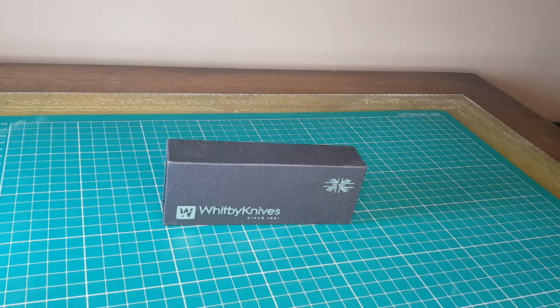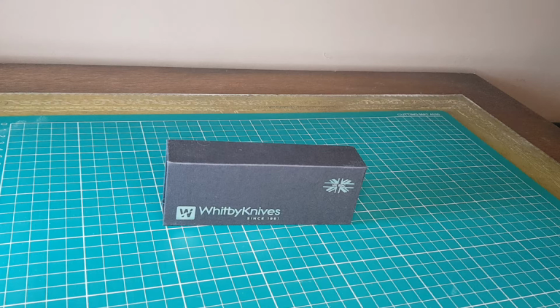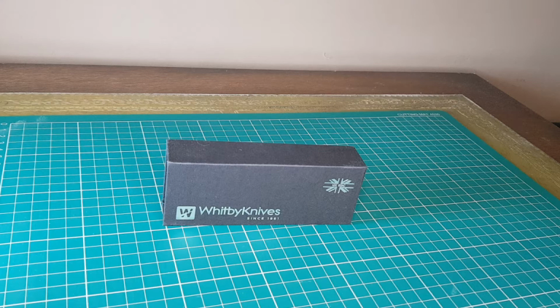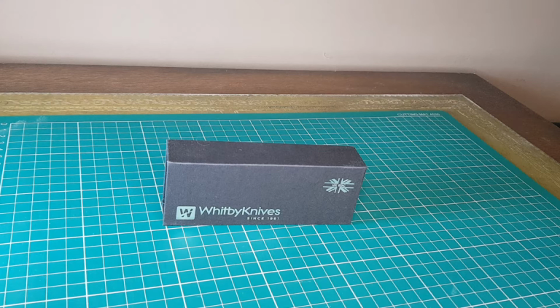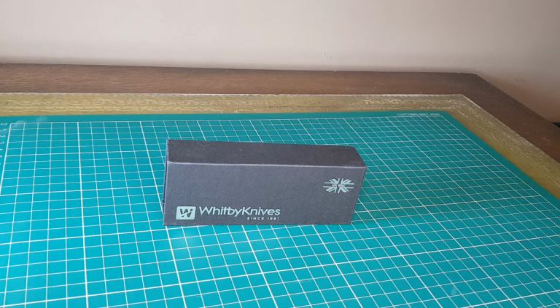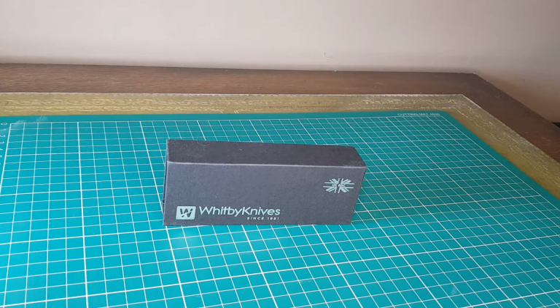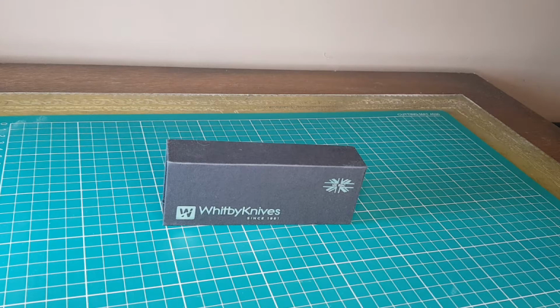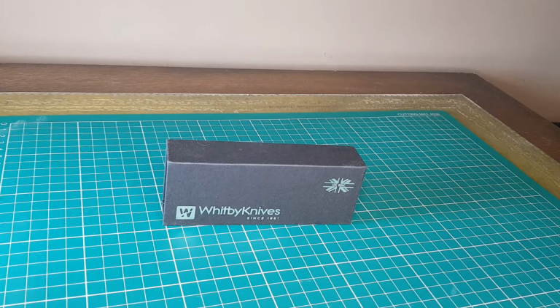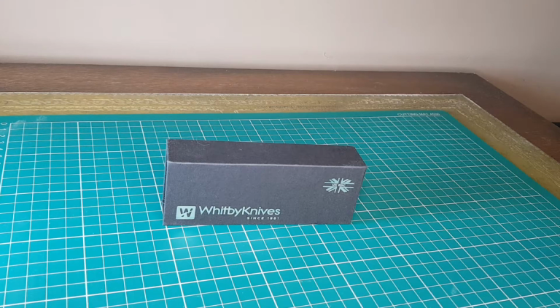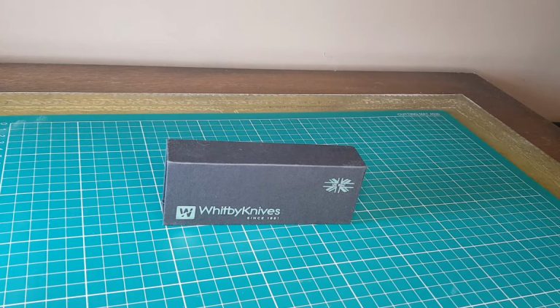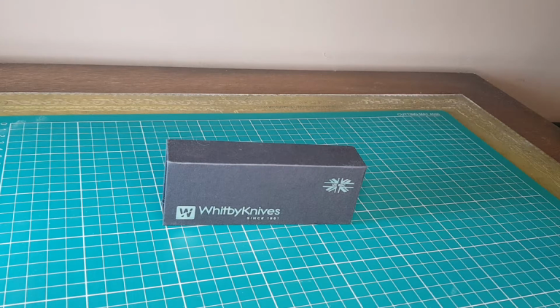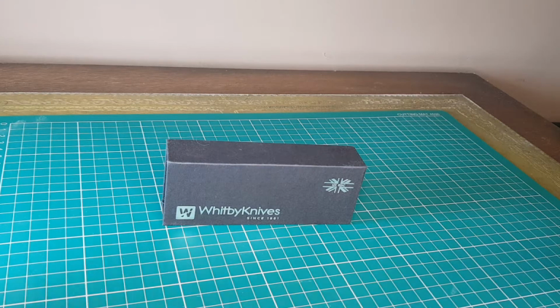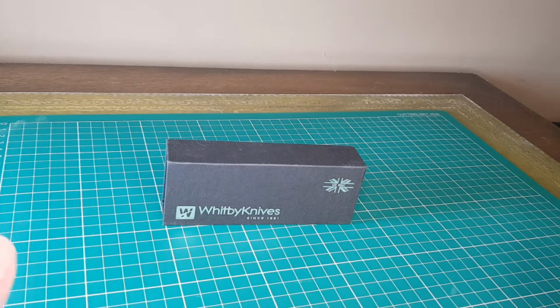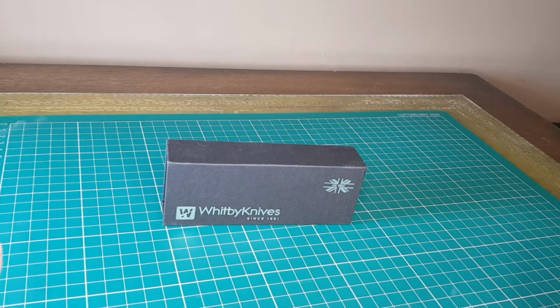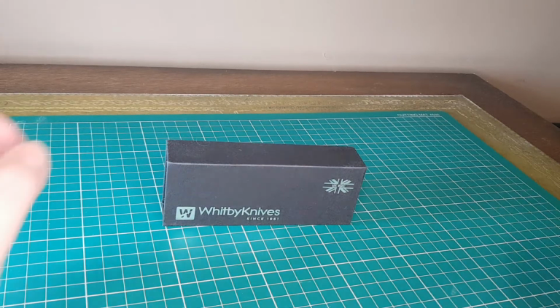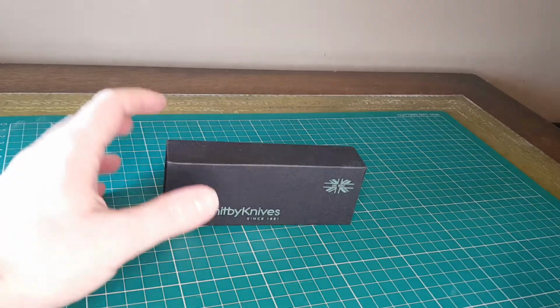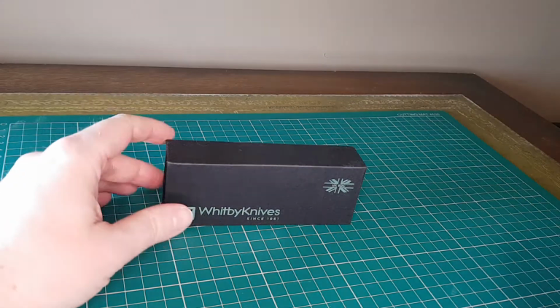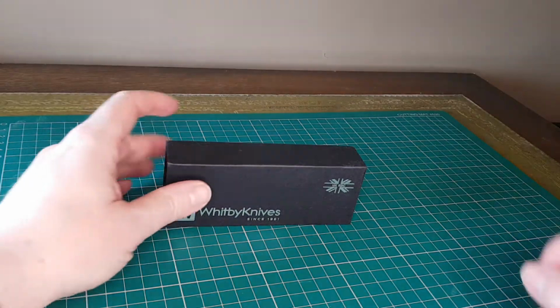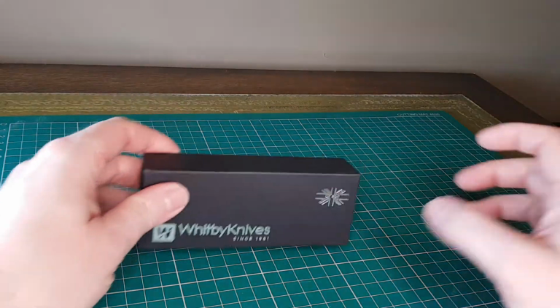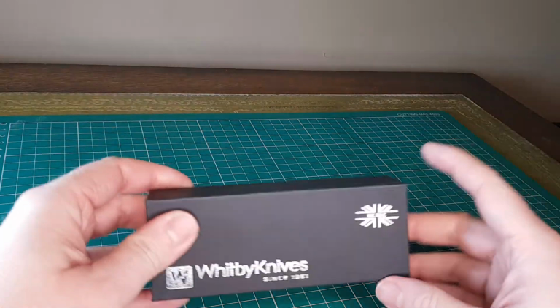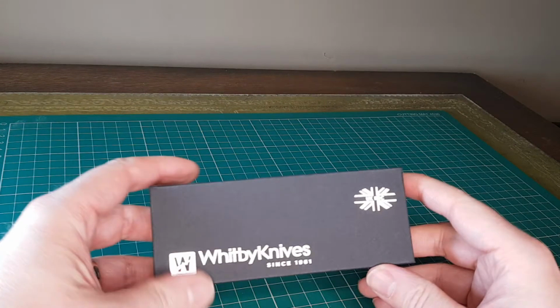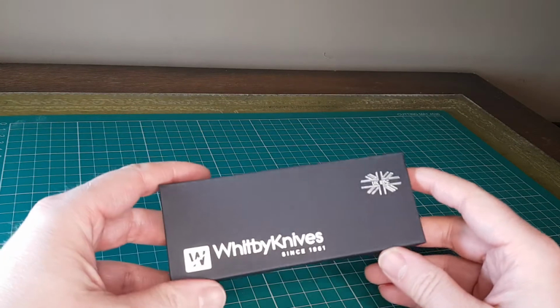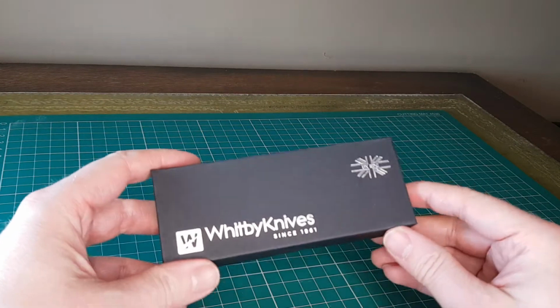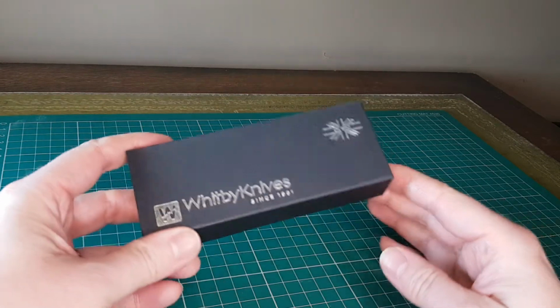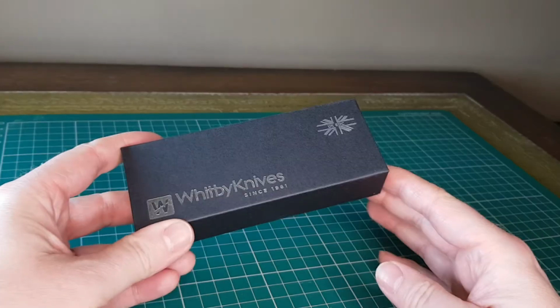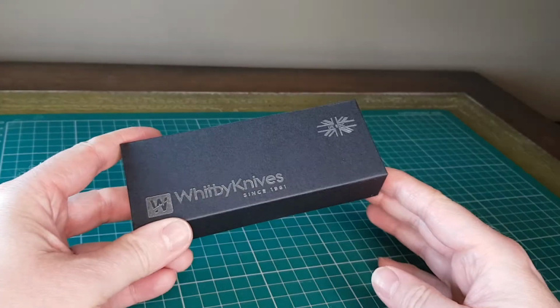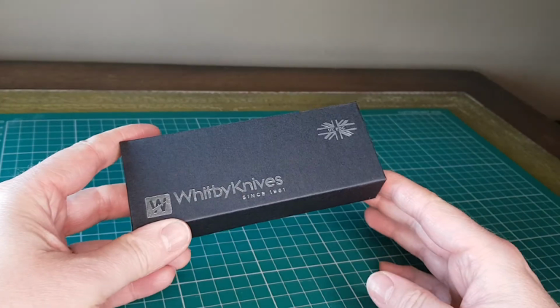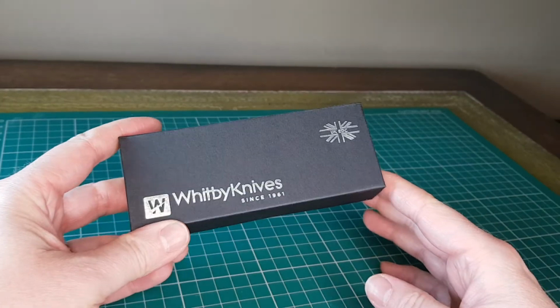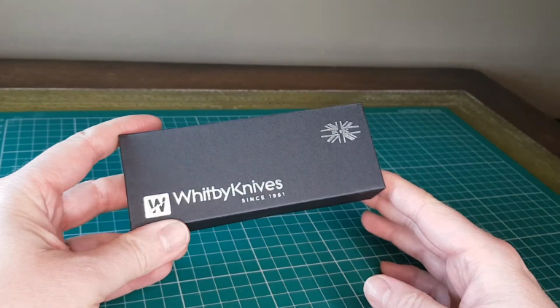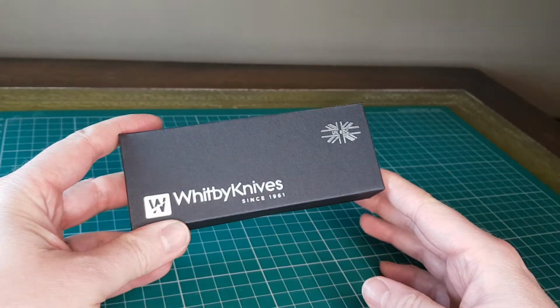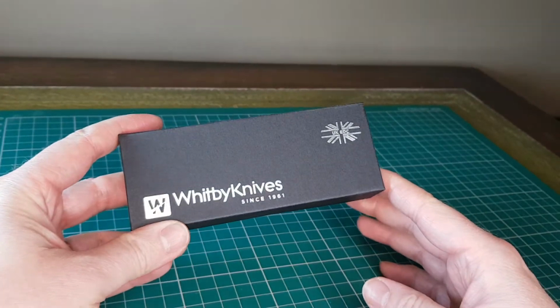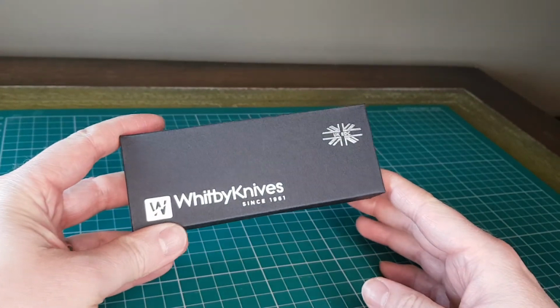Hello and welcome to a random review update. You may have seen my previous review on the Whitby Sprint knife.